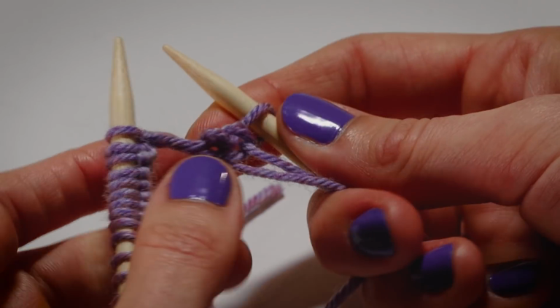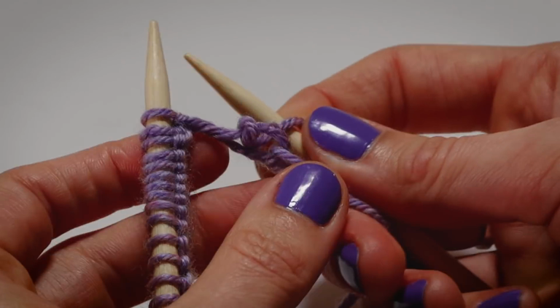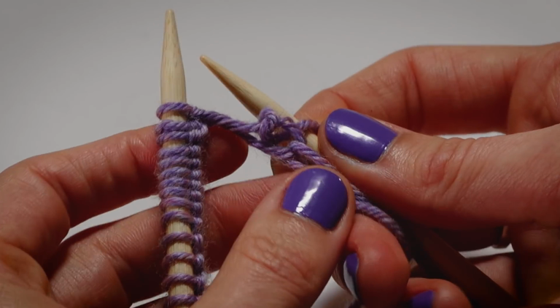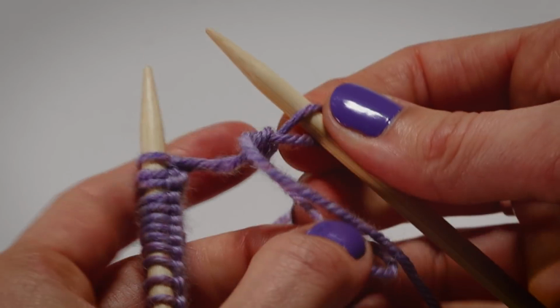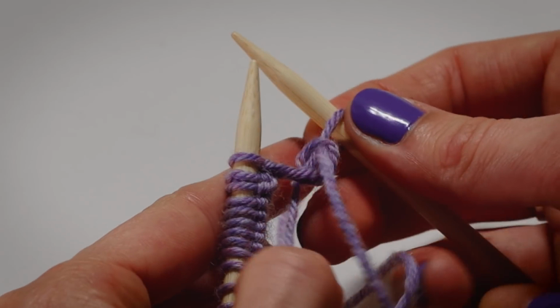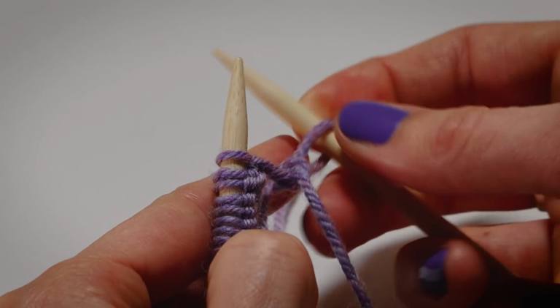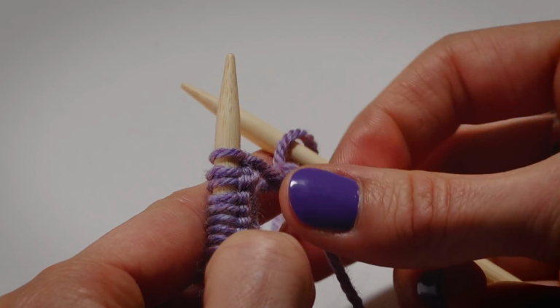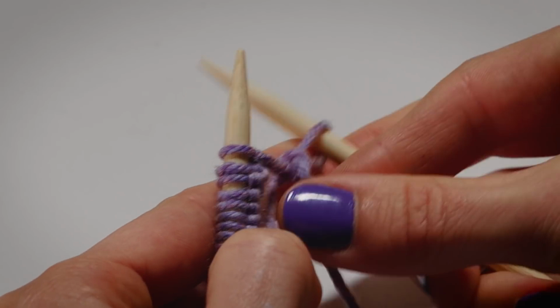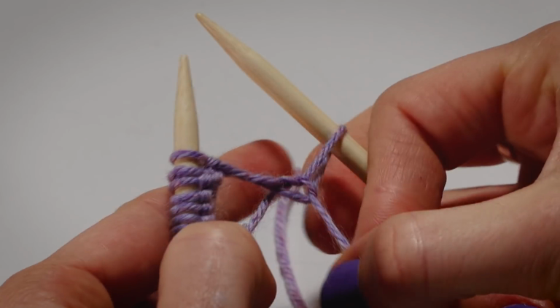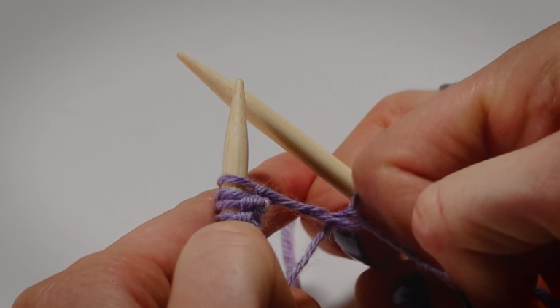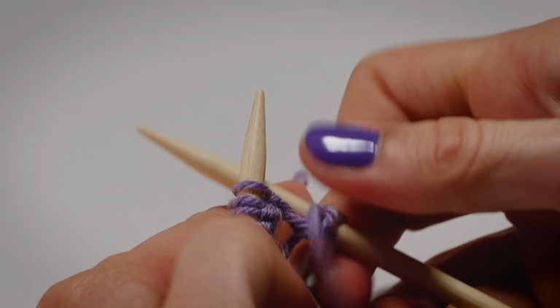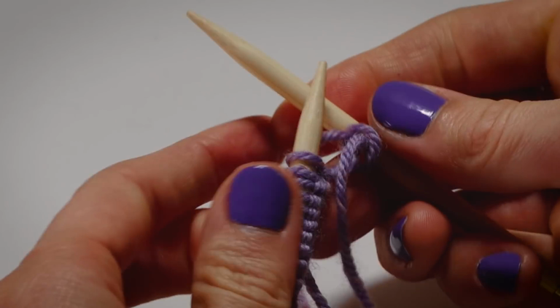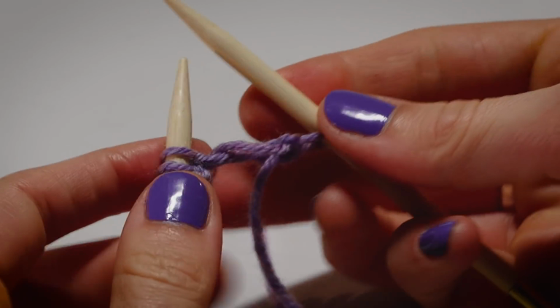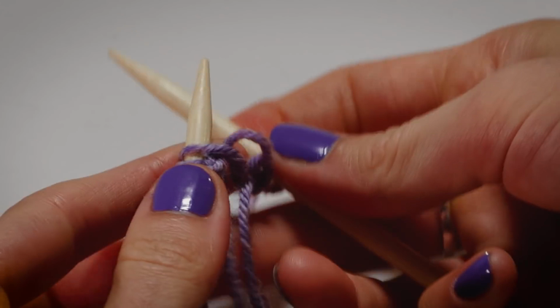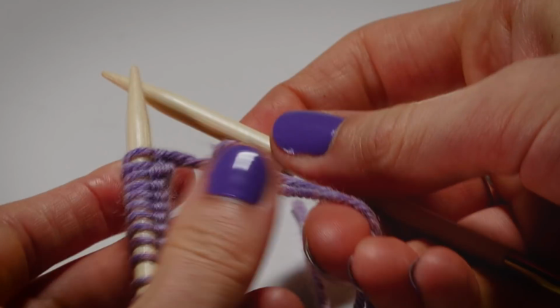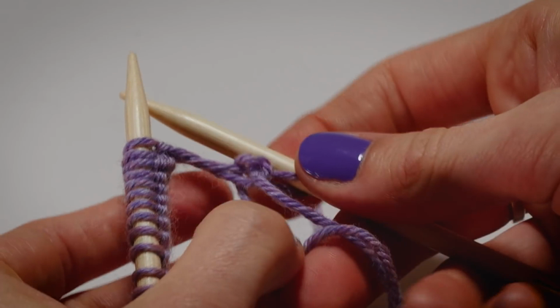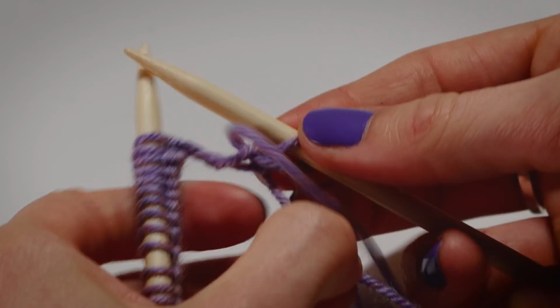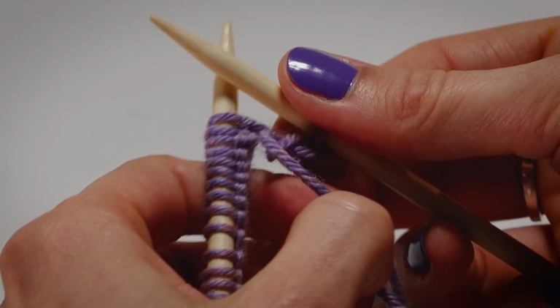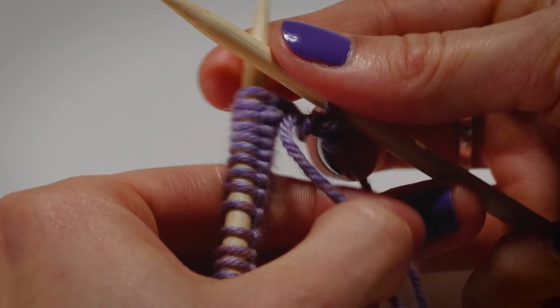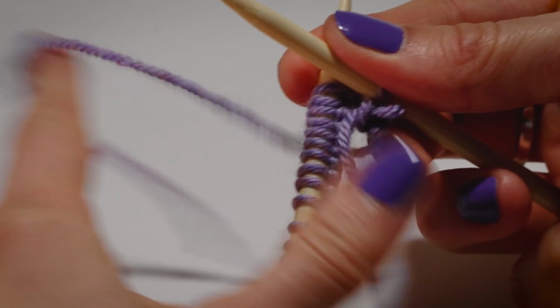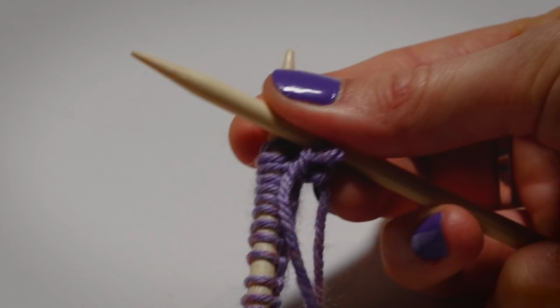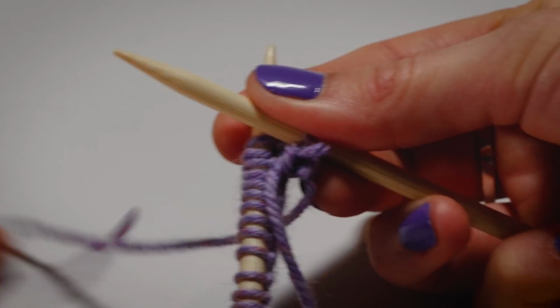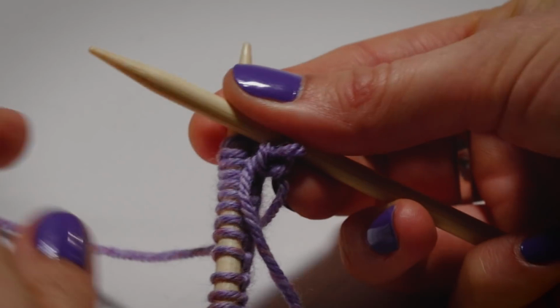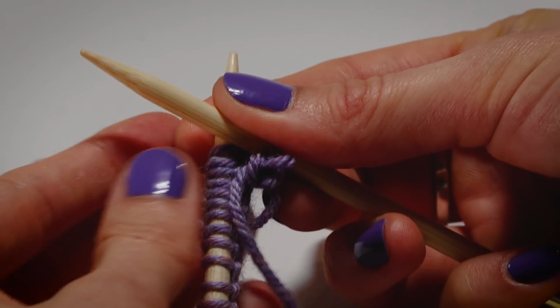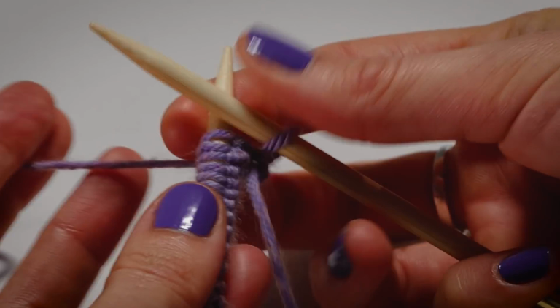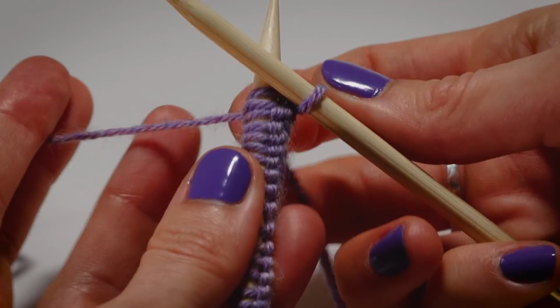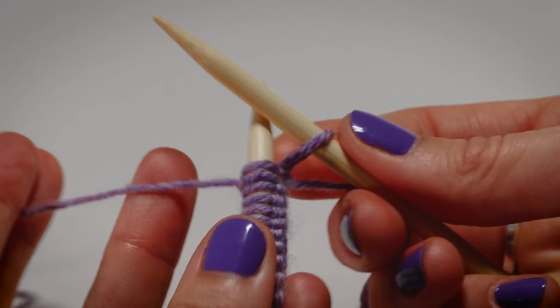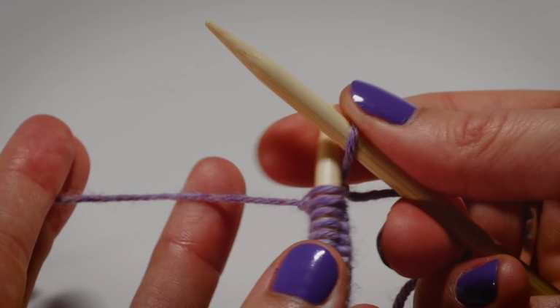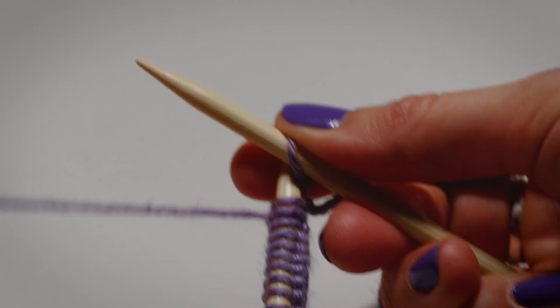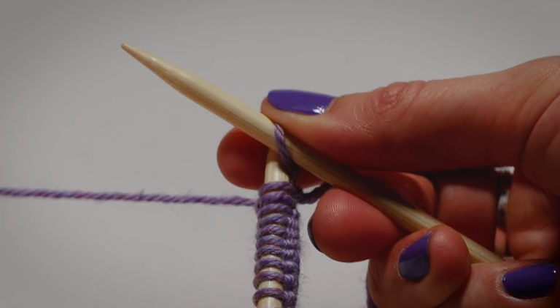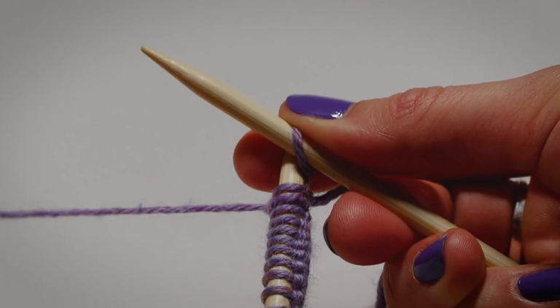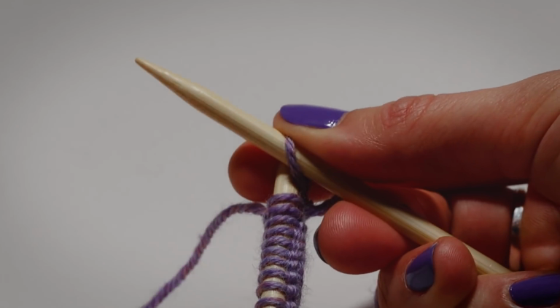Let's try this again. The first stitch can be a little loose — just tighten it up. It might look like a big mess, but it's not. Also, be sure to get your tail out of the way. Sometimes it can be helpful to hold the tail on the first stitch.